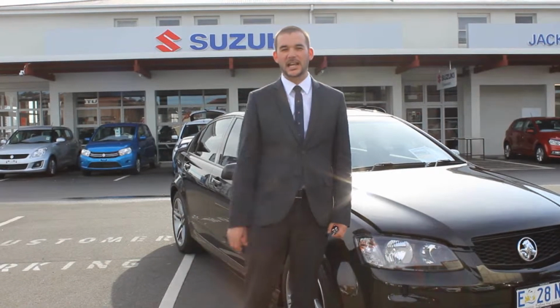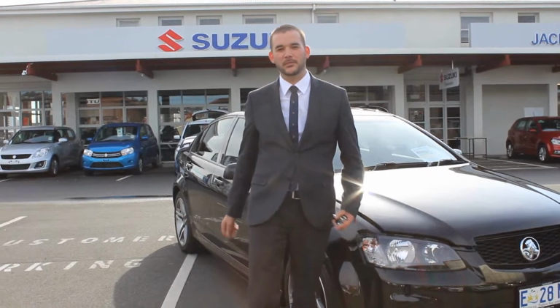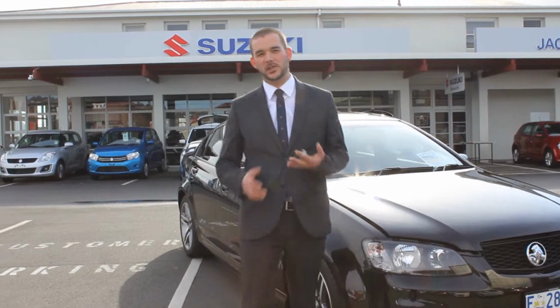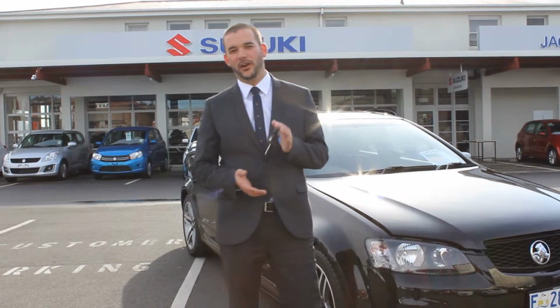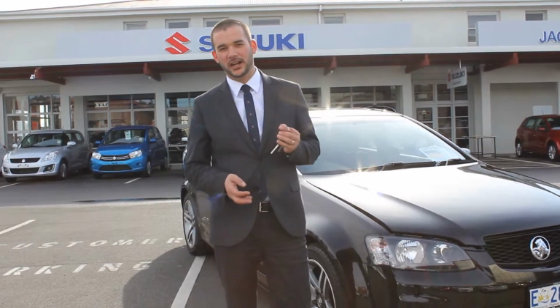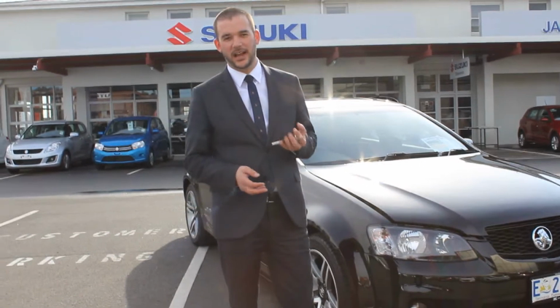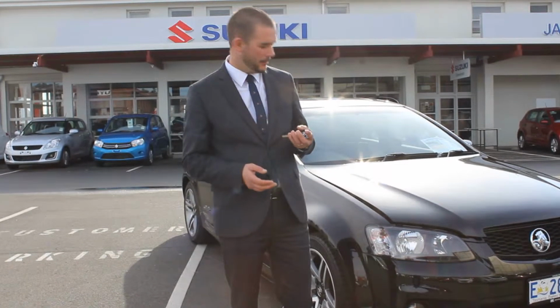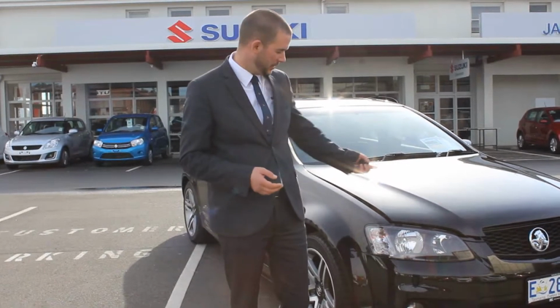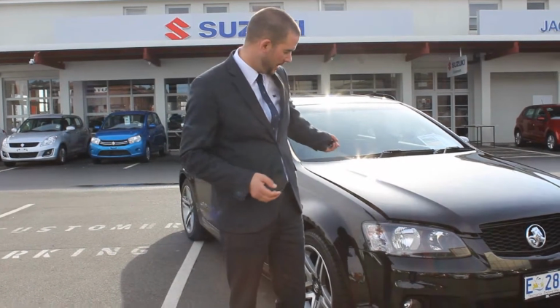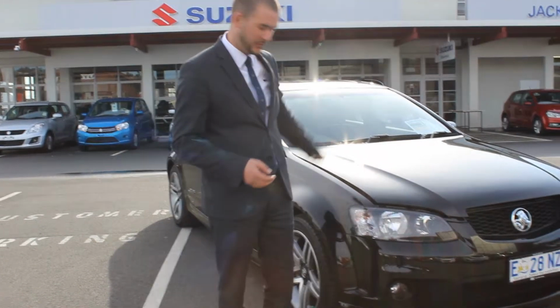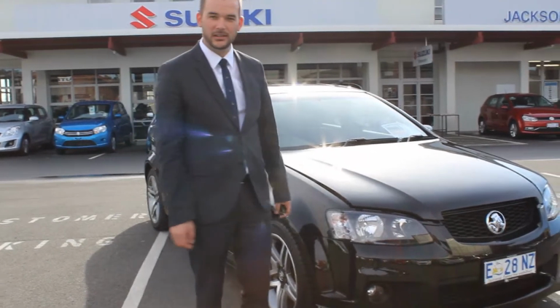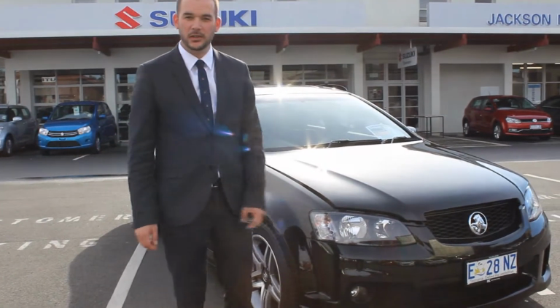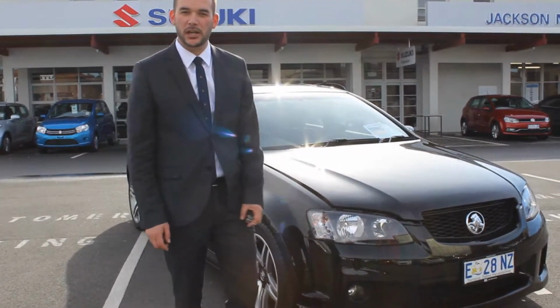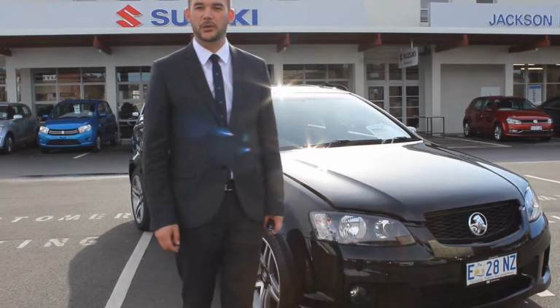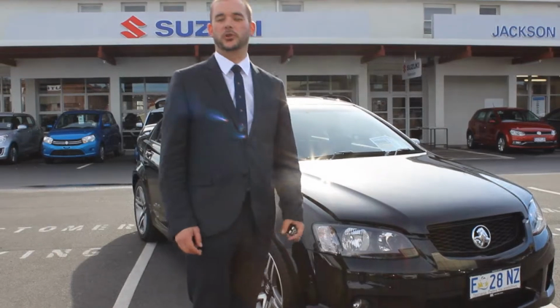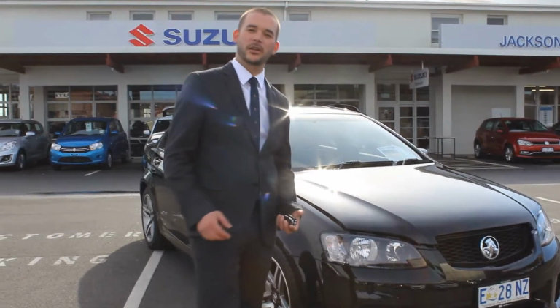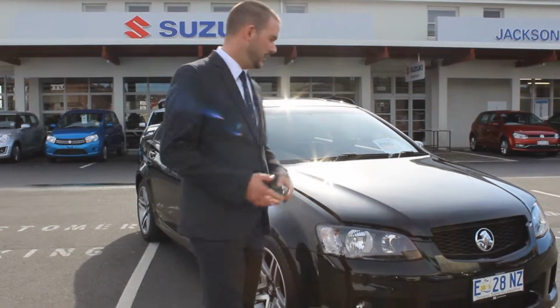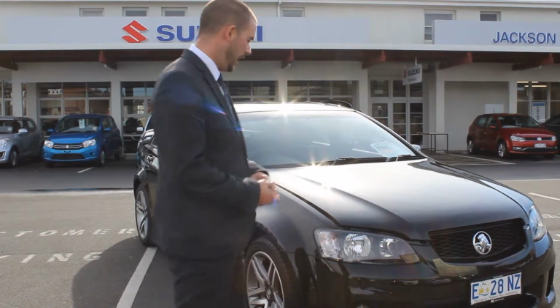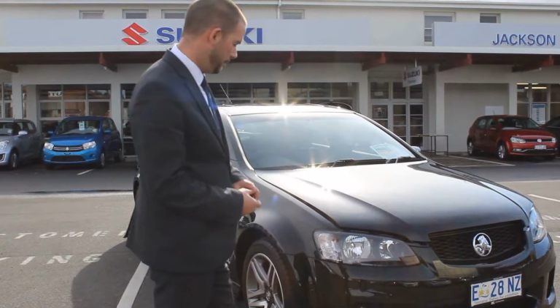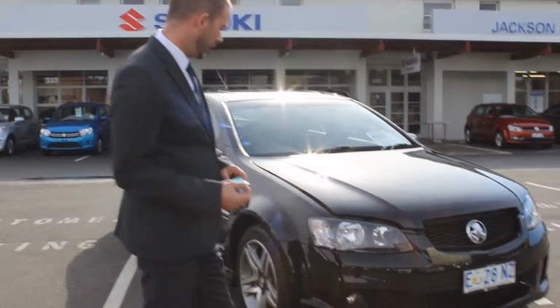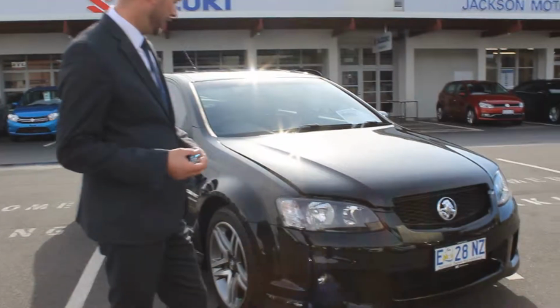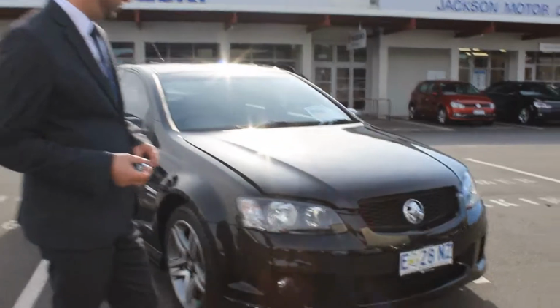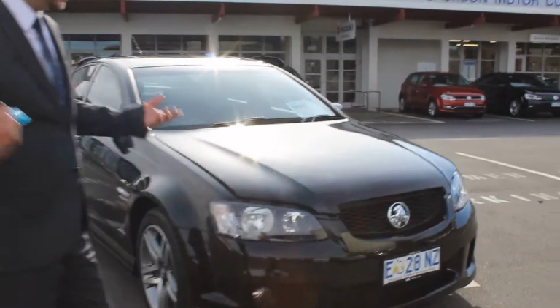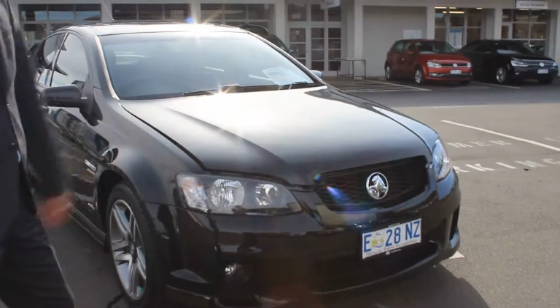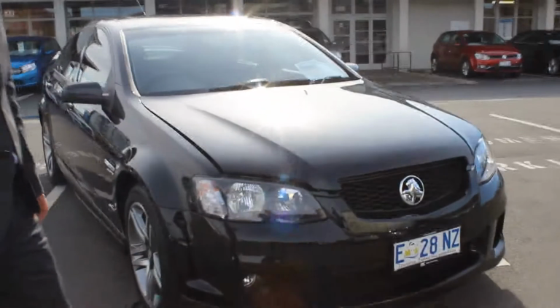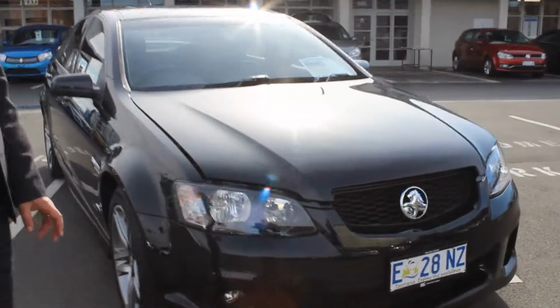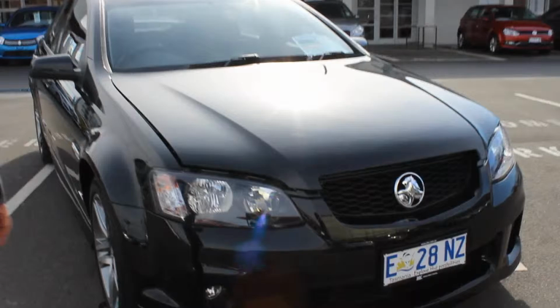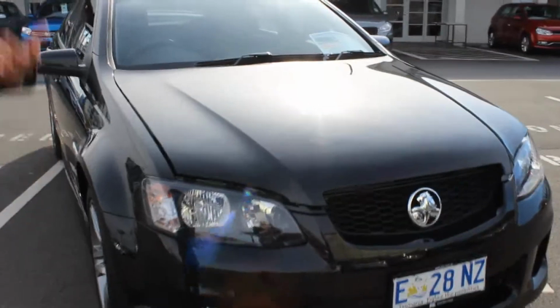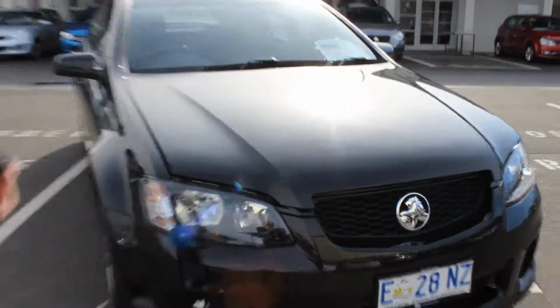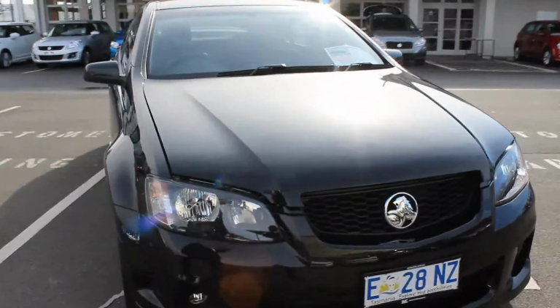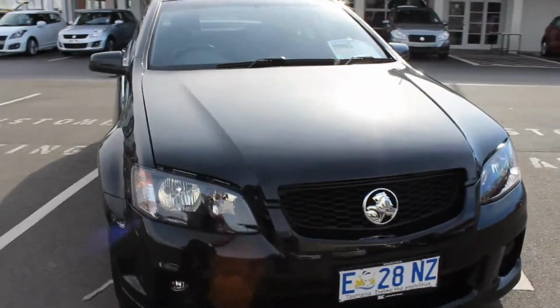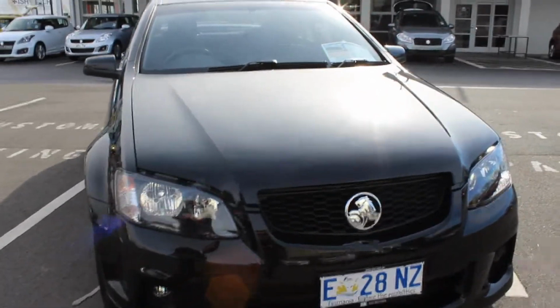G'day Kim, thanks for your chat on the phone today. This is the SSV that we were chatting about. I'm just going to talk you around it. I've got to keep the video fairly short because of the time it takes to upload, but I'll try and get as much detail in as I can.